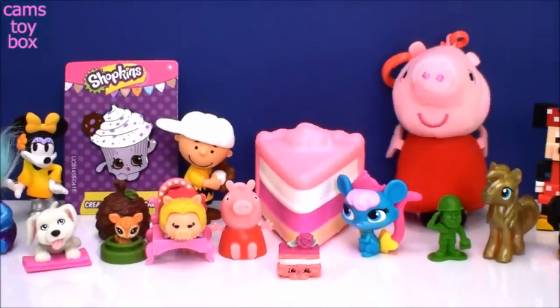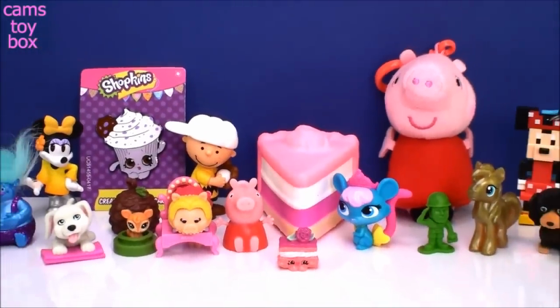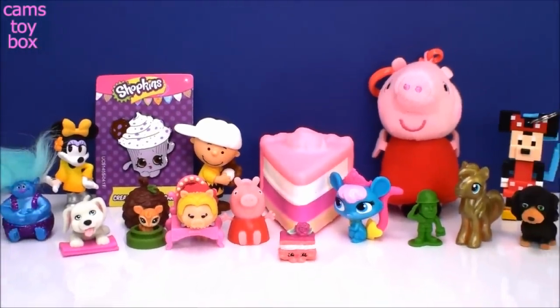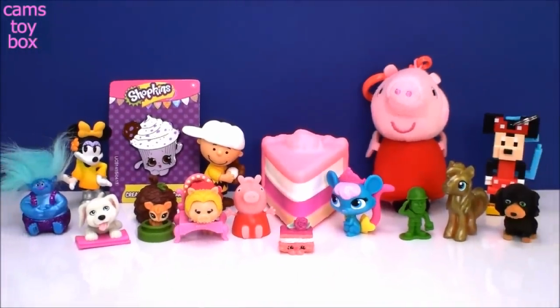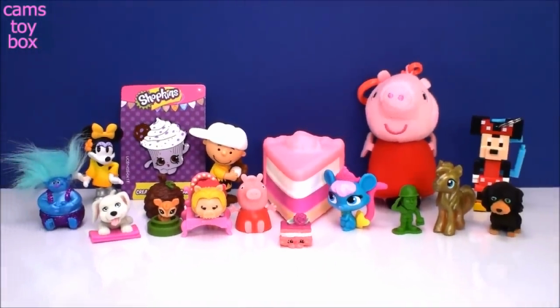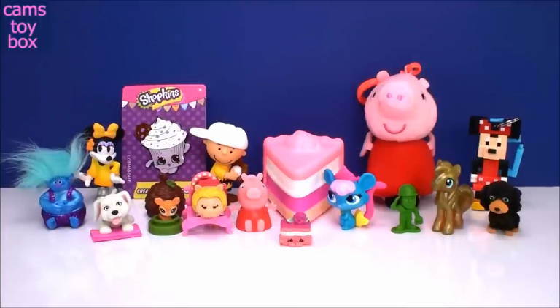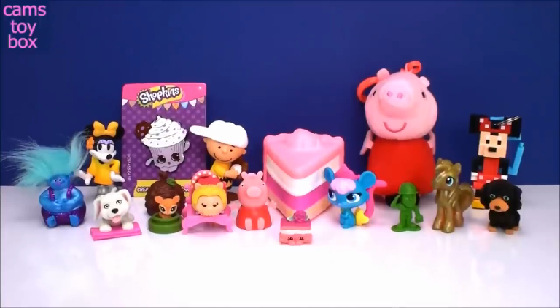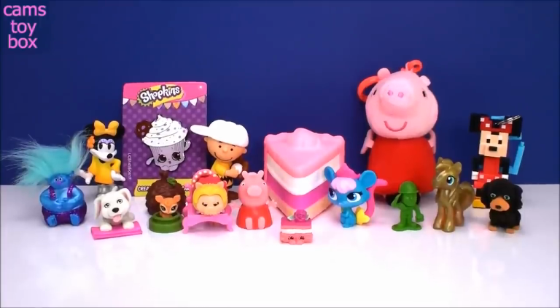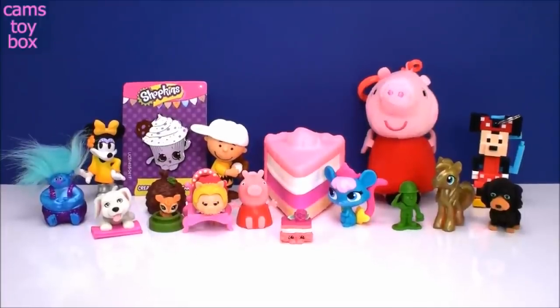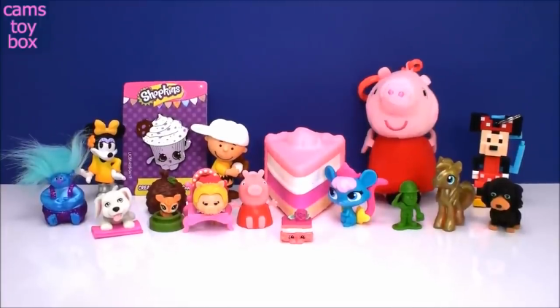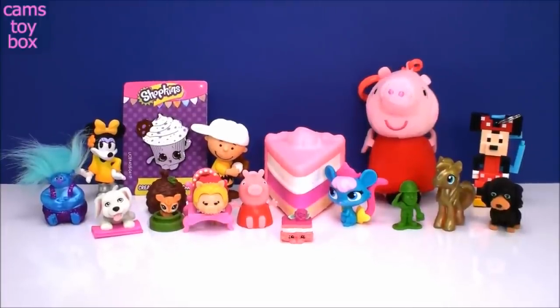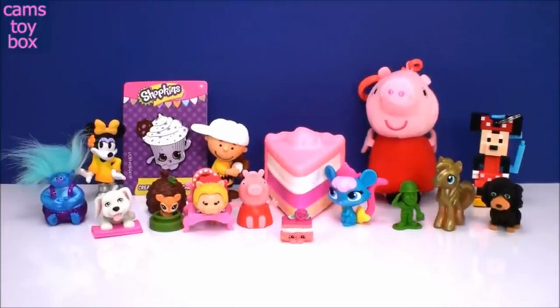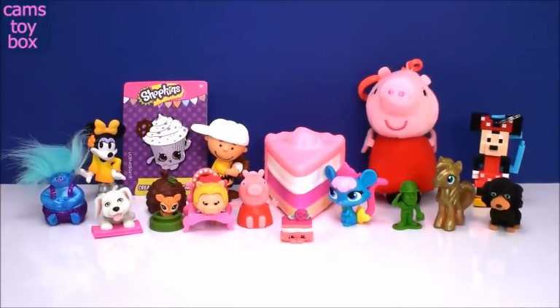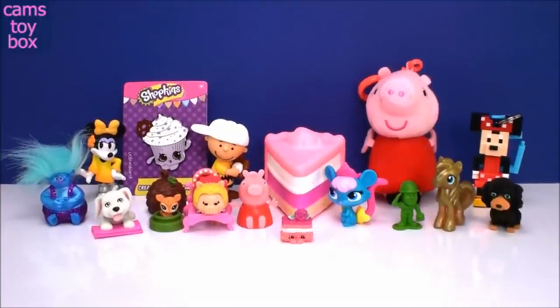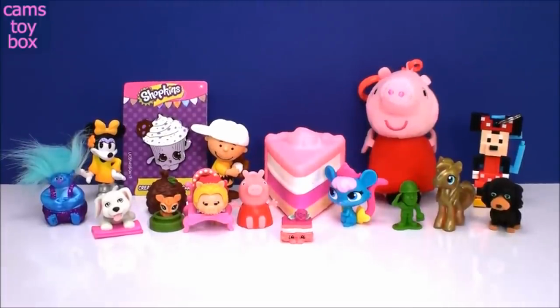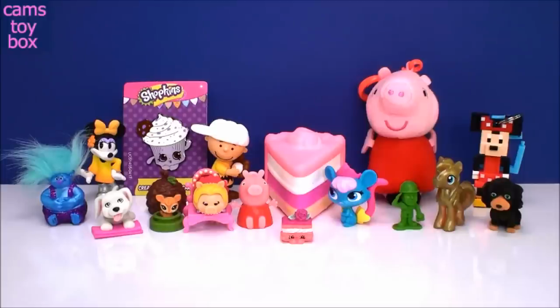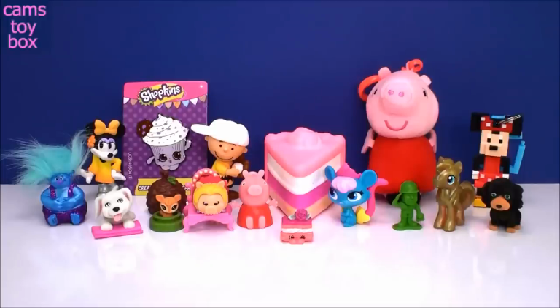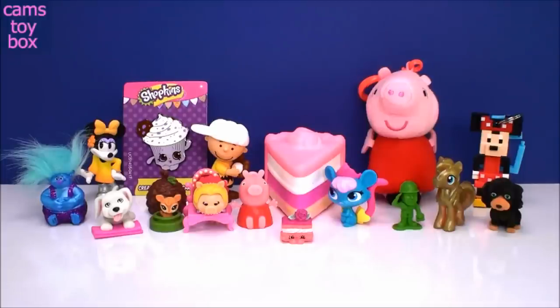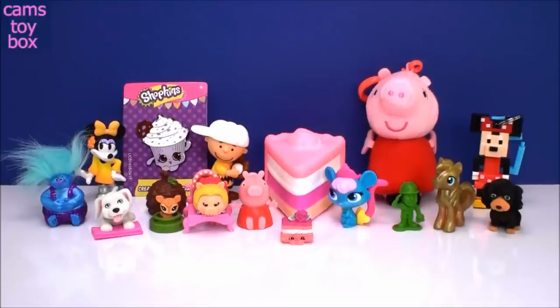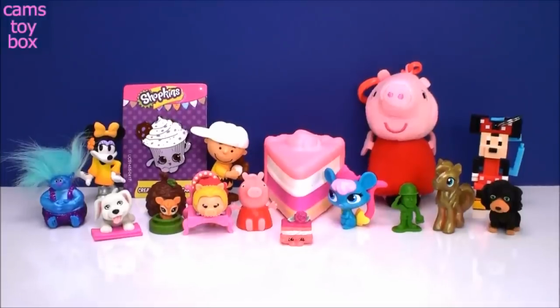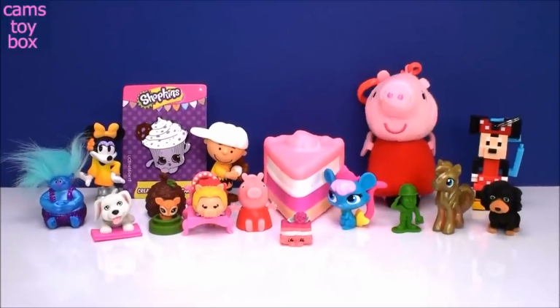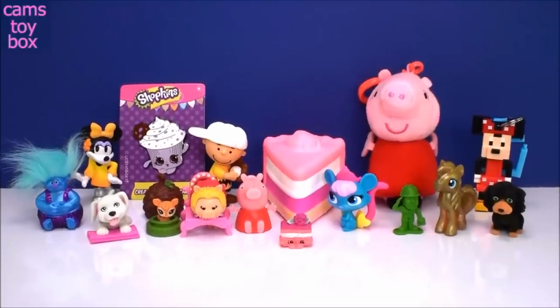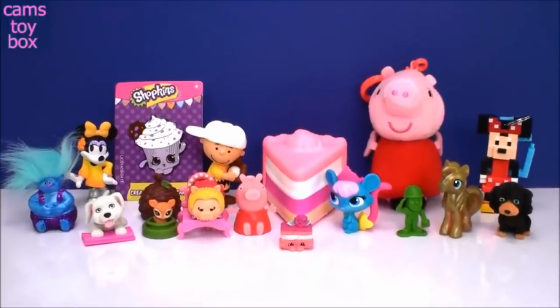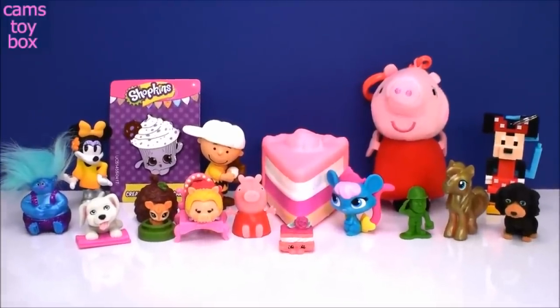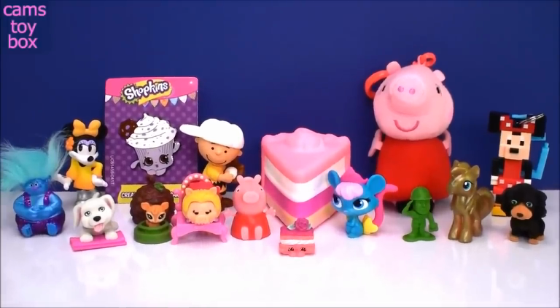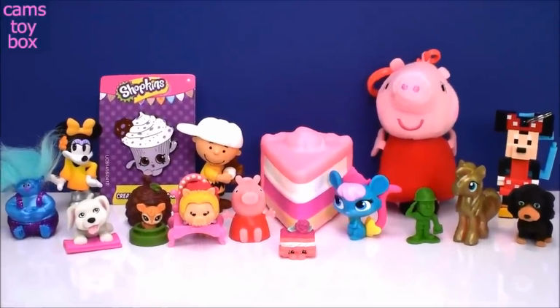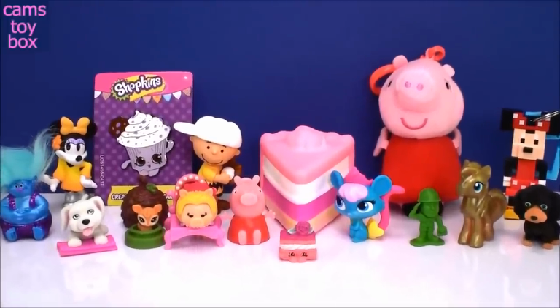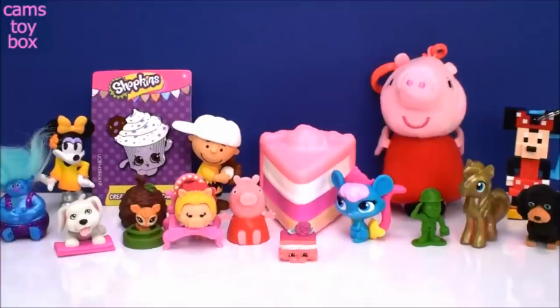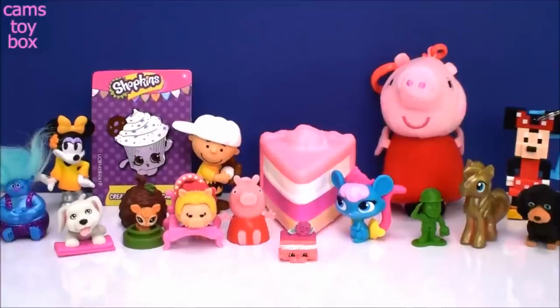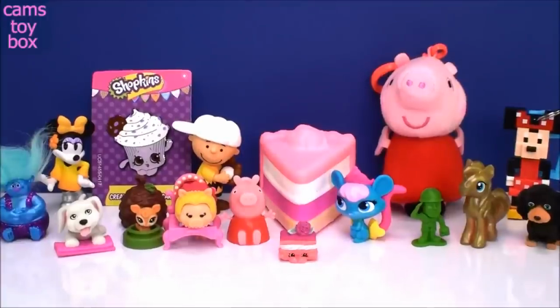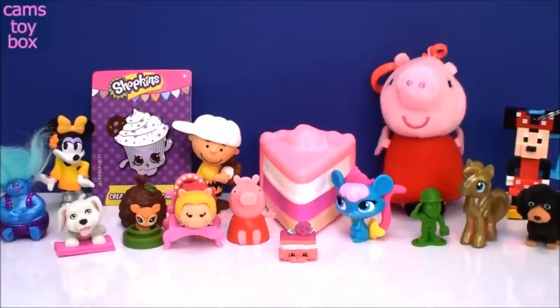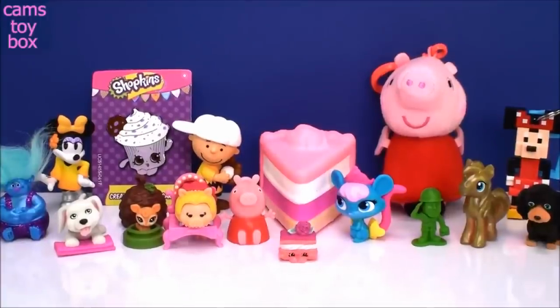Give a big thumbs up if you liked any of these super cool toys we opened today! Thanks so much for hanging out with me. Be sure to come back and subscribe to see lots more toys and surprises every single day on Cam's Toy Box. I'll see you real soon — bye!